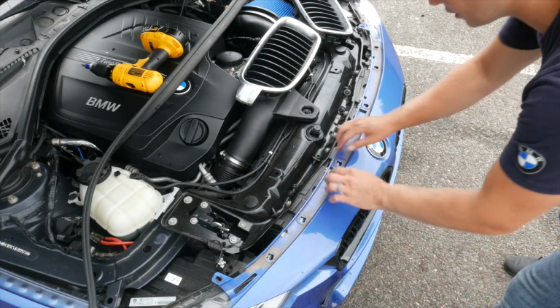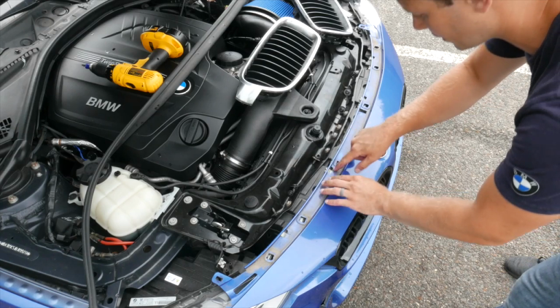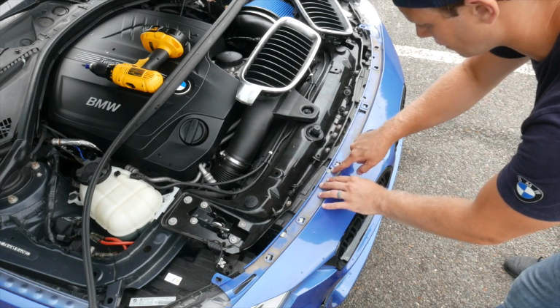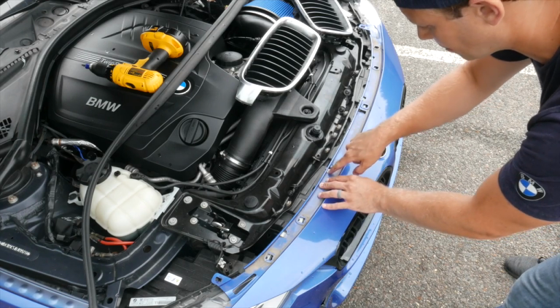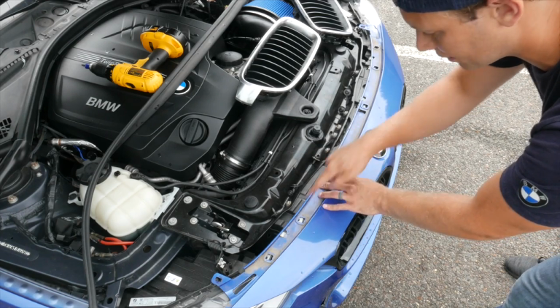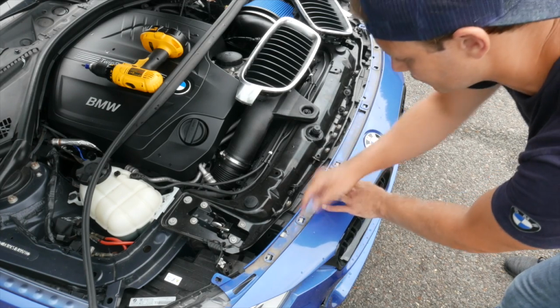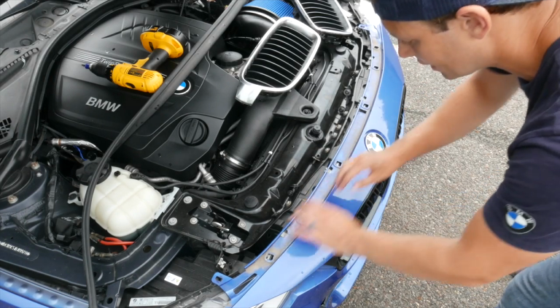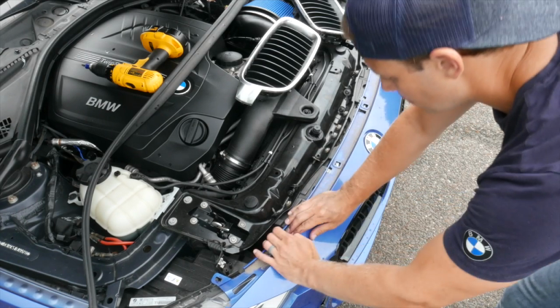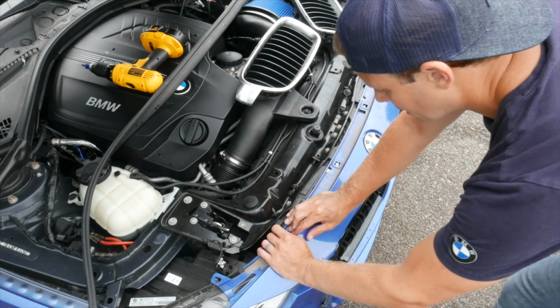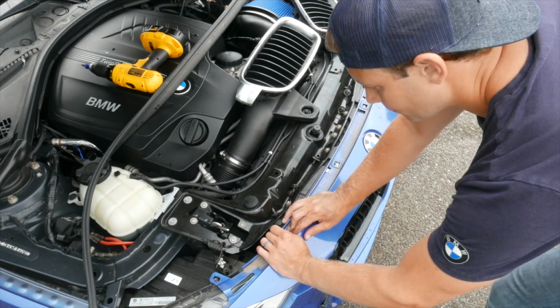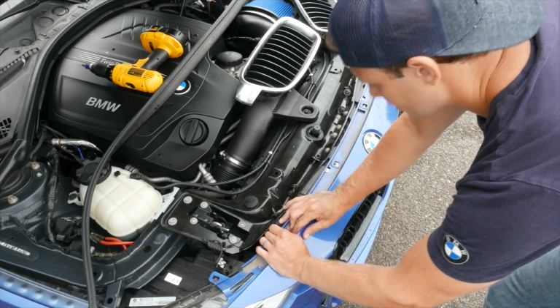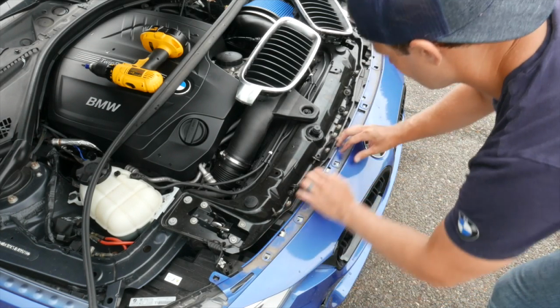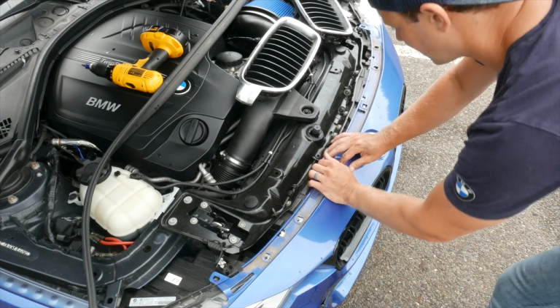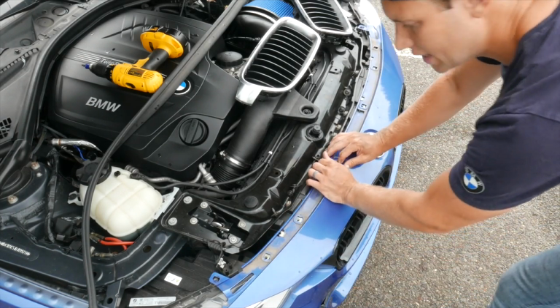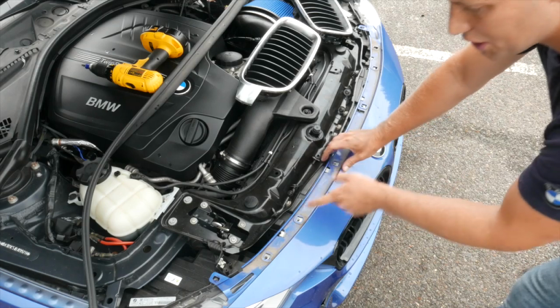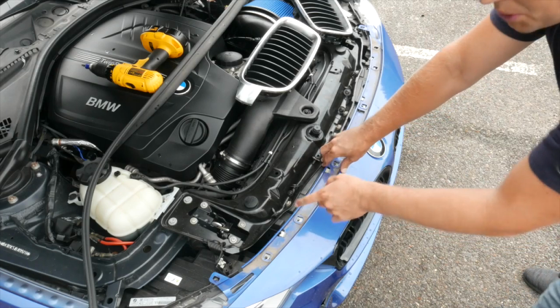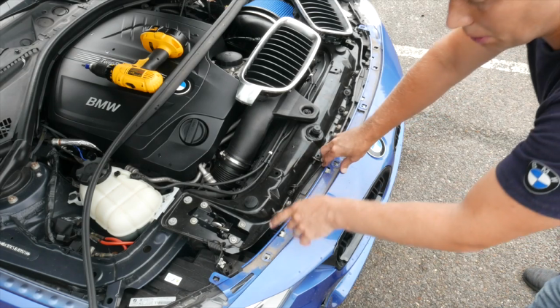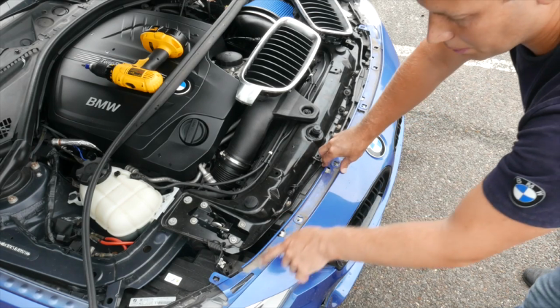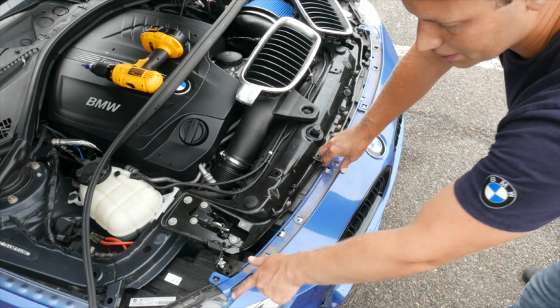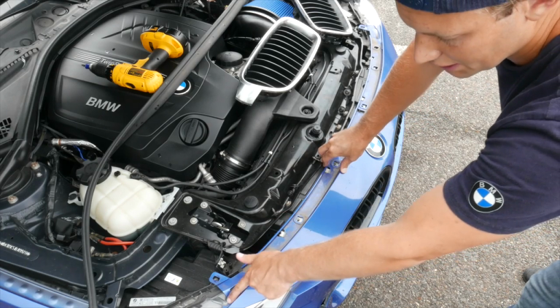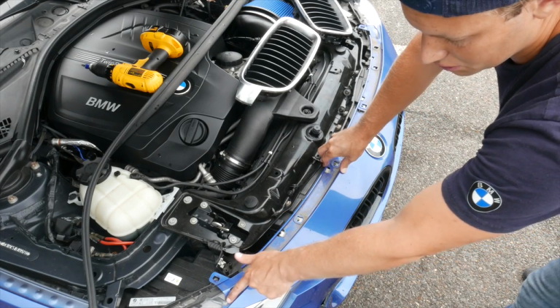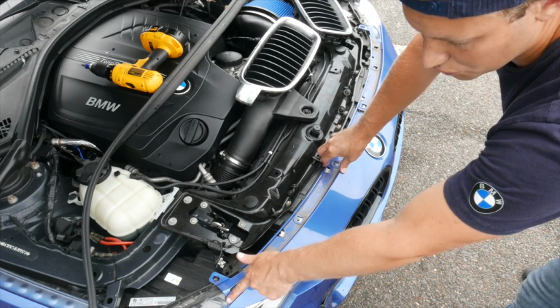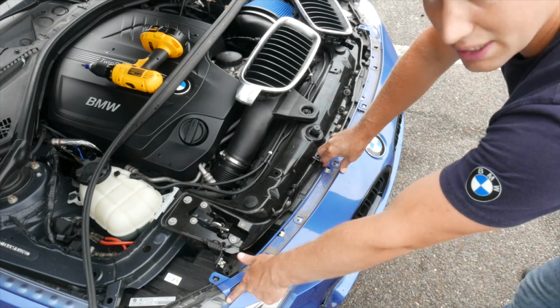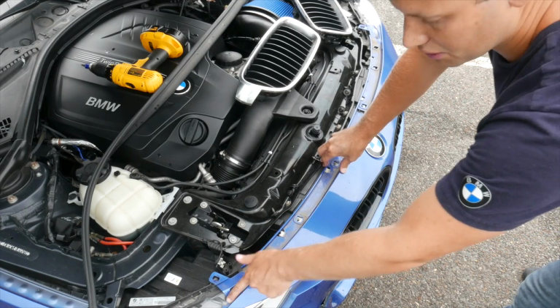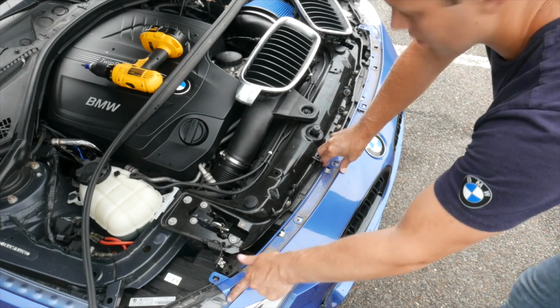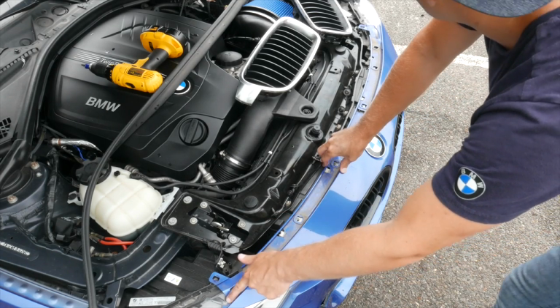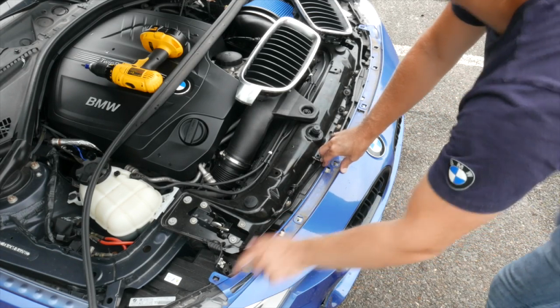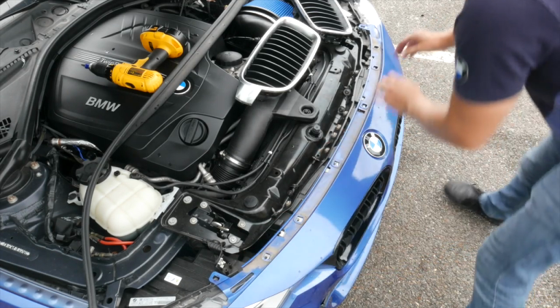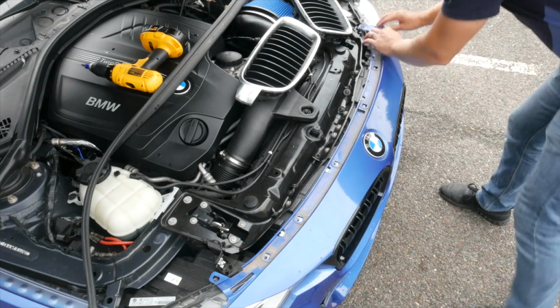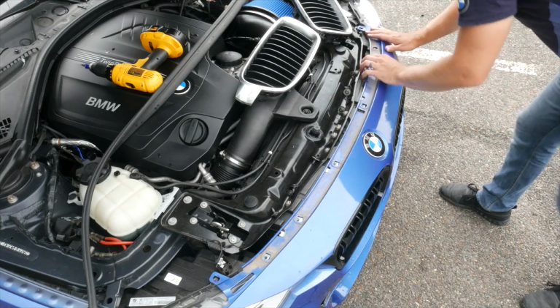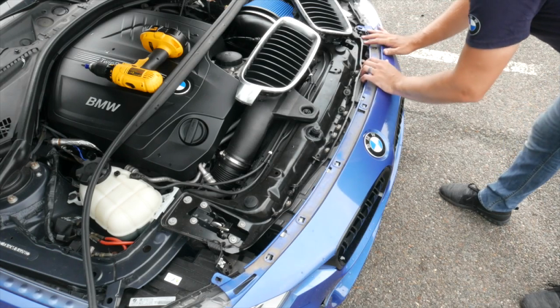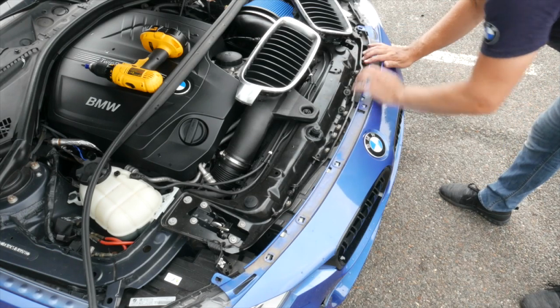Now that you have your grilles in, go ahead and get your bumper back under these four metal clips — it just slides right in. Make sure that when you're putting your bumper cover back on, there's a little groove on your headlight. Make sure that it goes in that slot right there, otherwise it may give you a little bit of trouble.